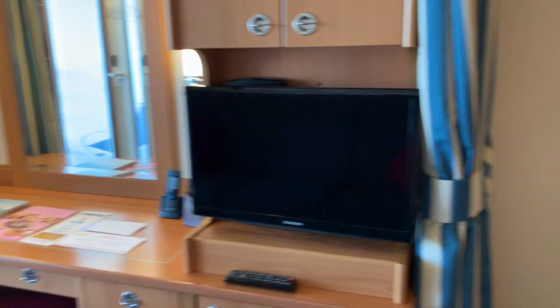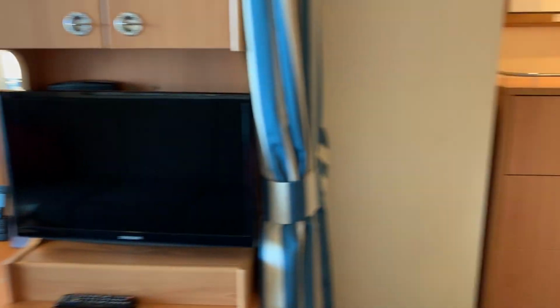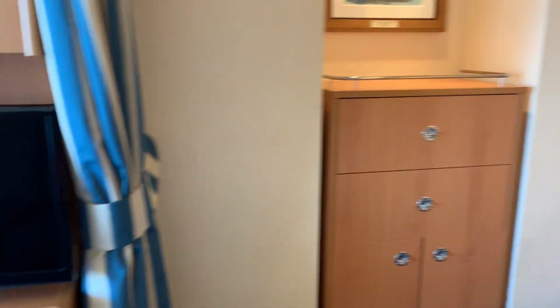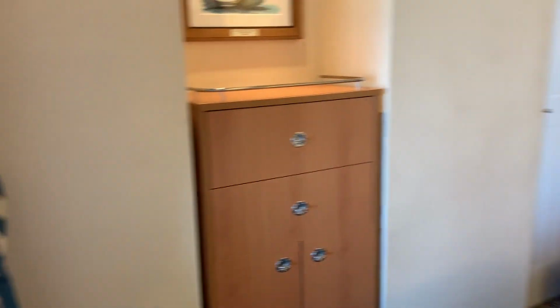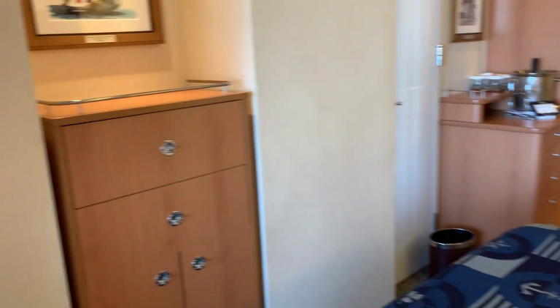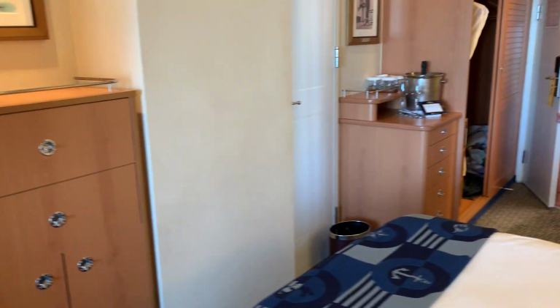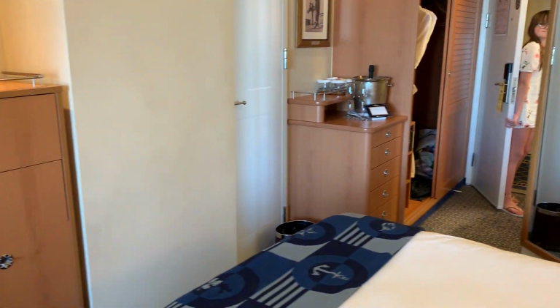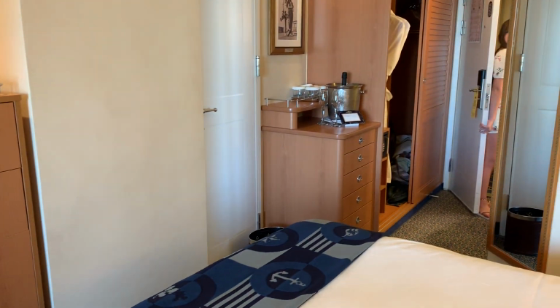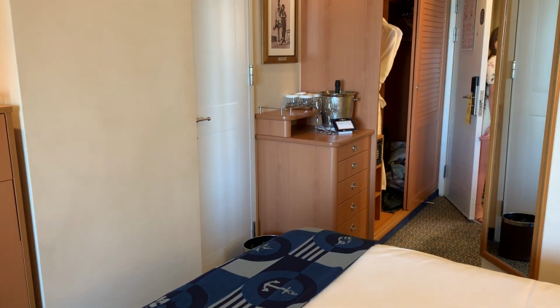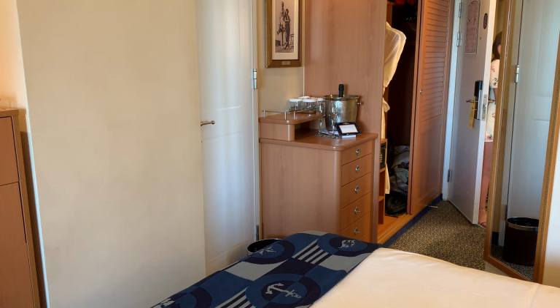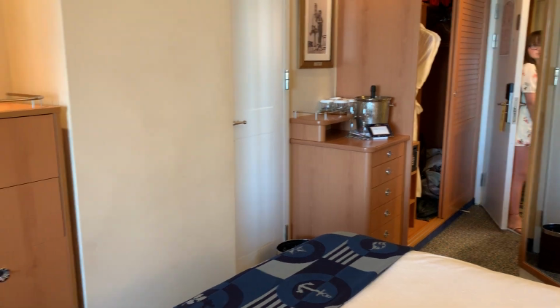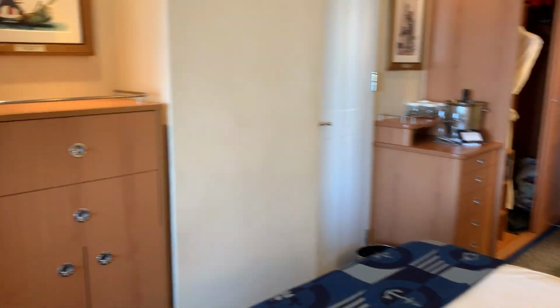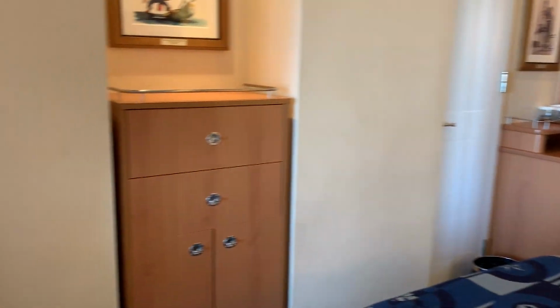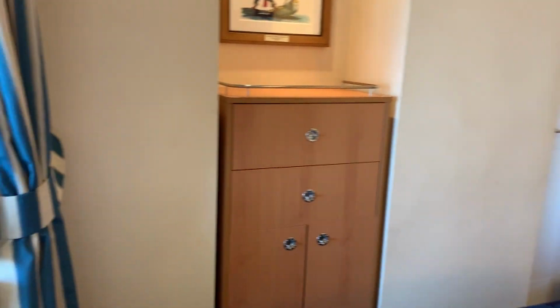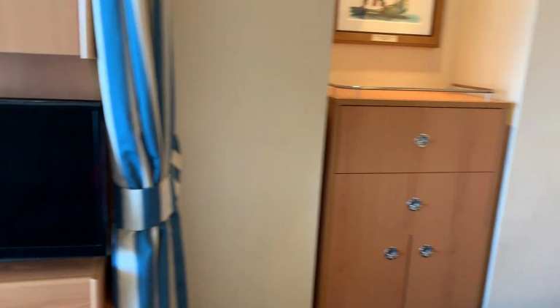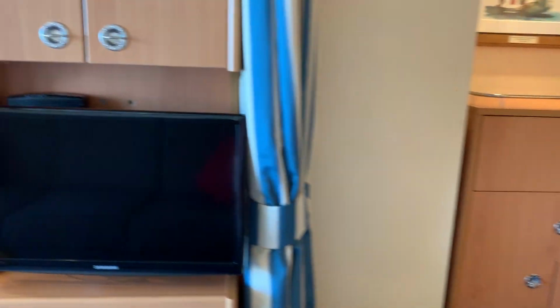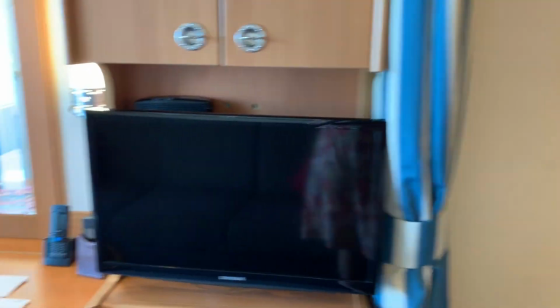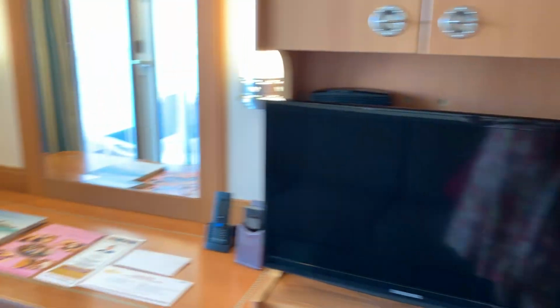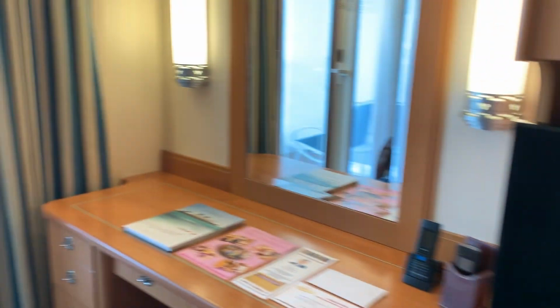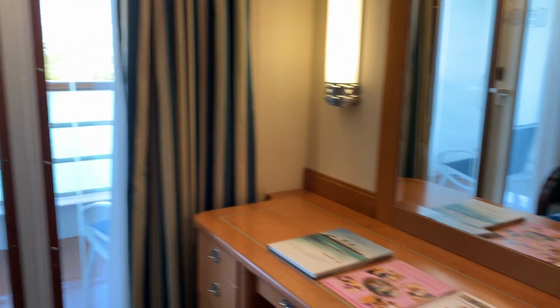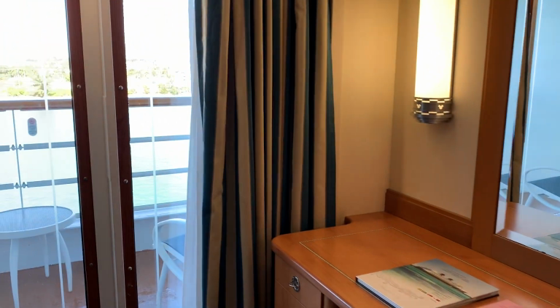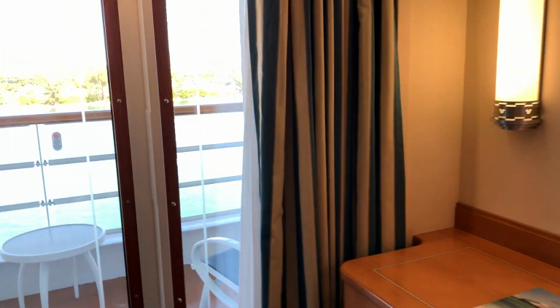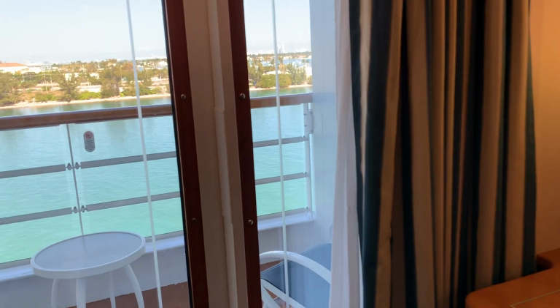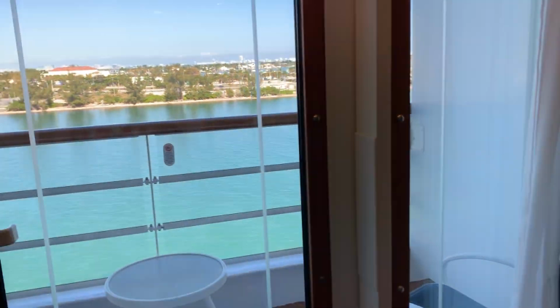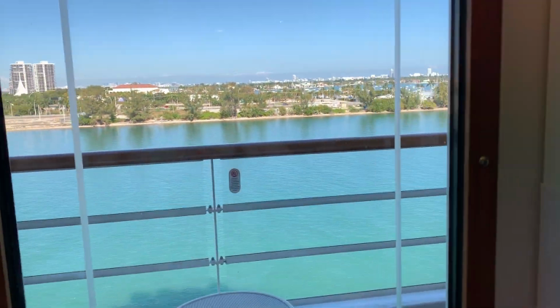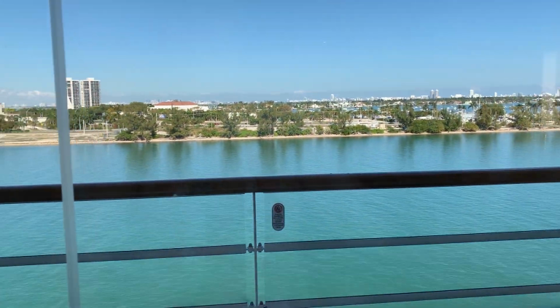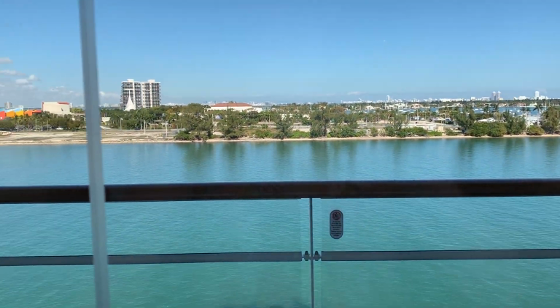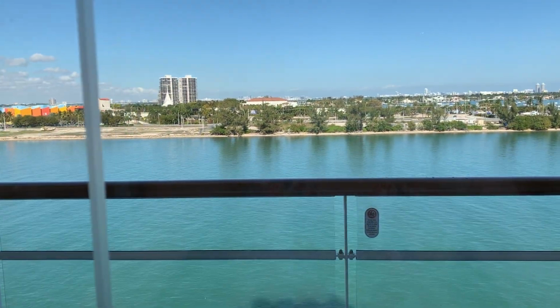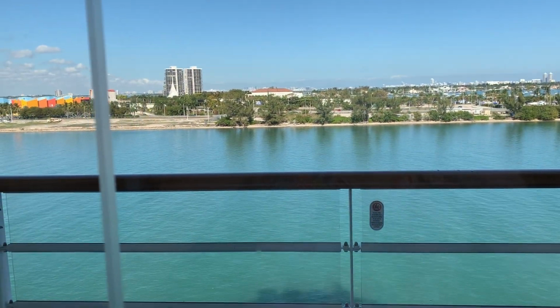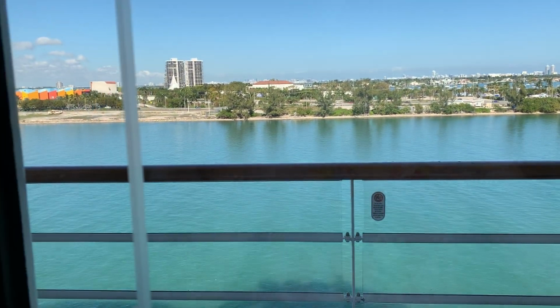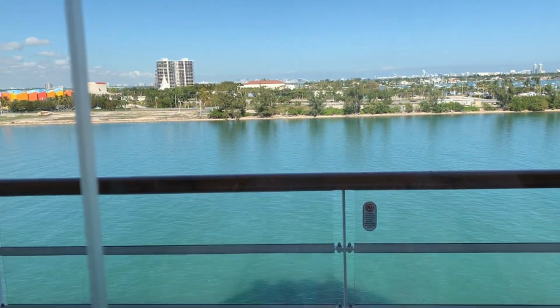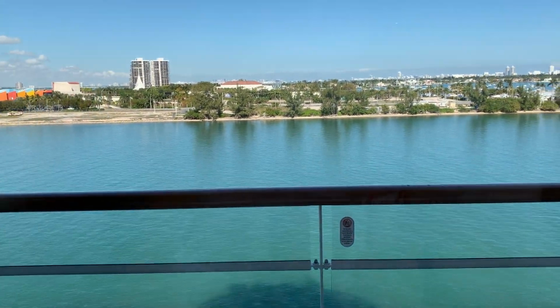And then here's a look back at the beautiful room. And then here's my favorite part — the view.